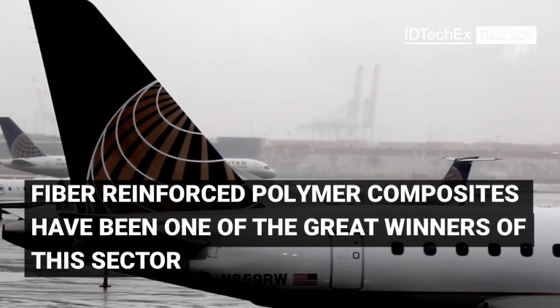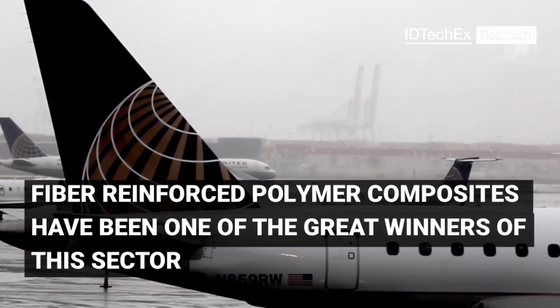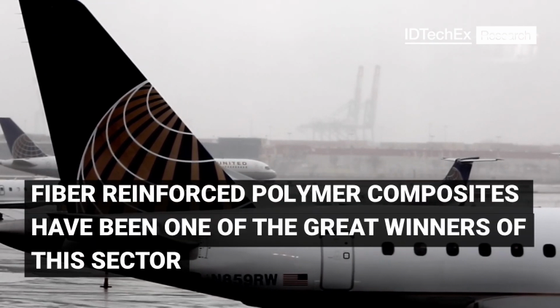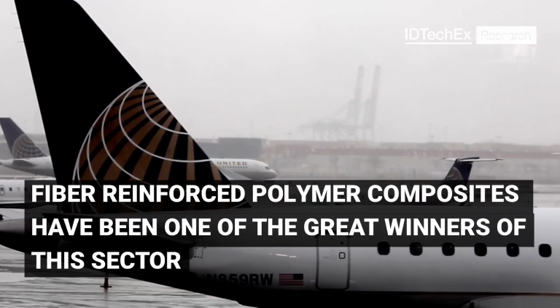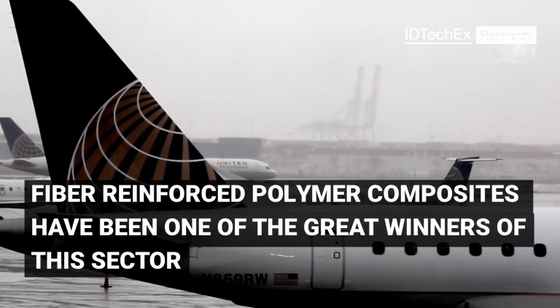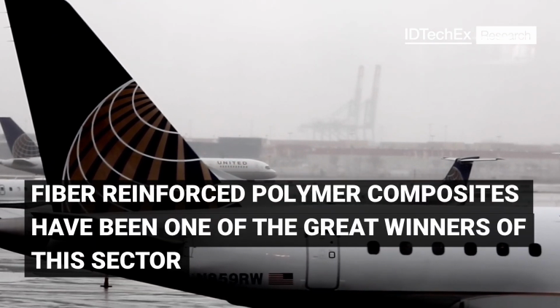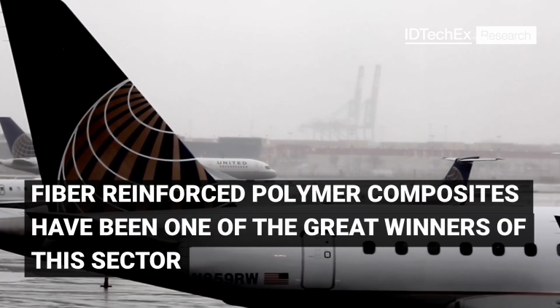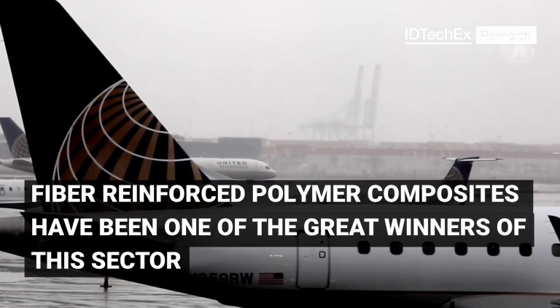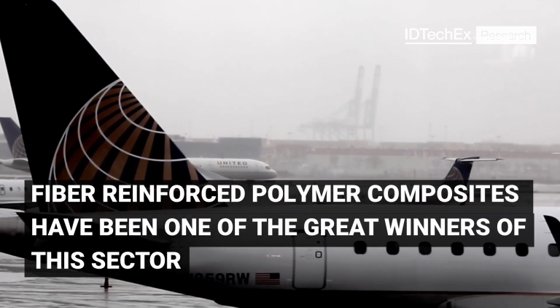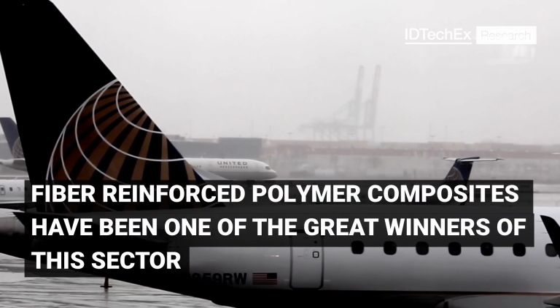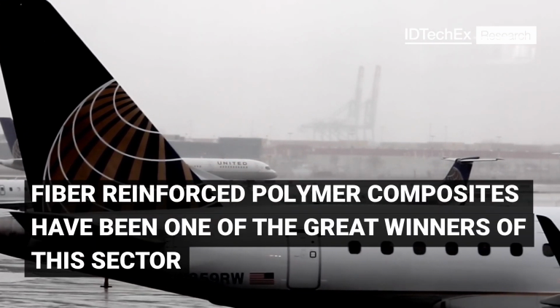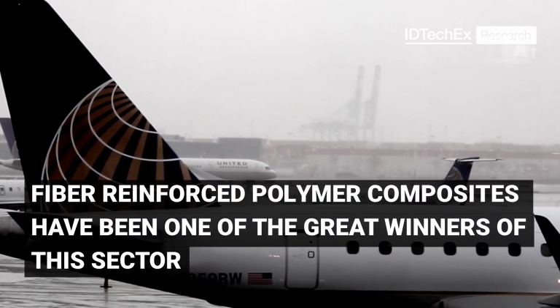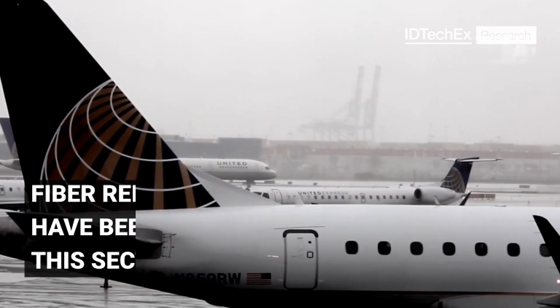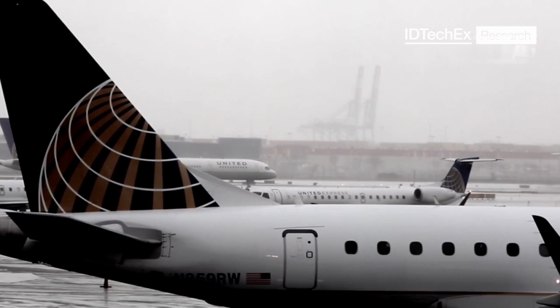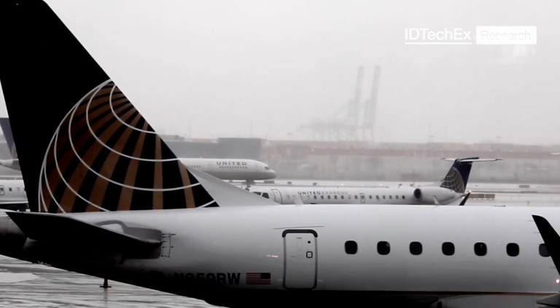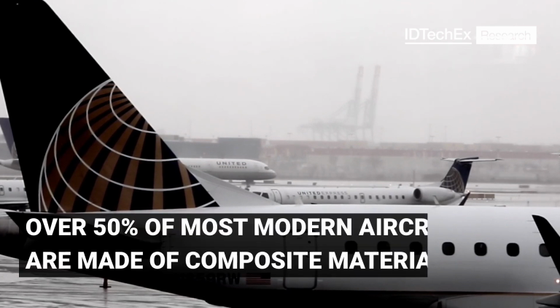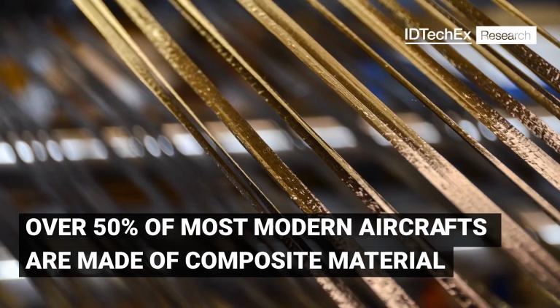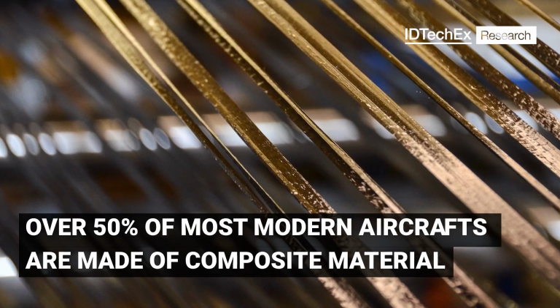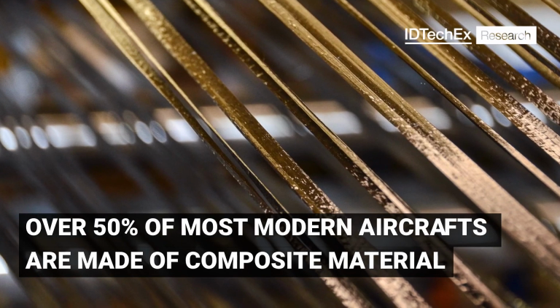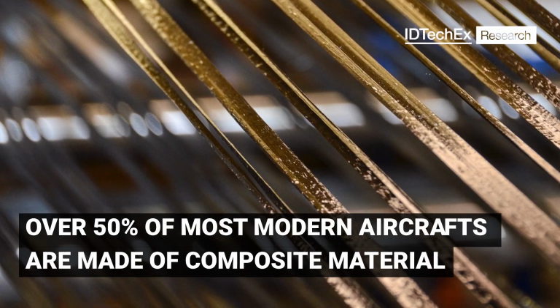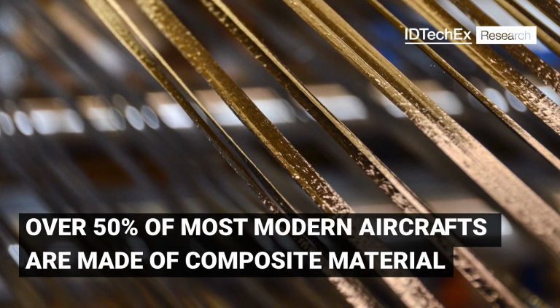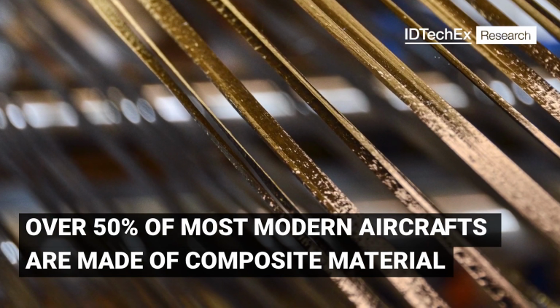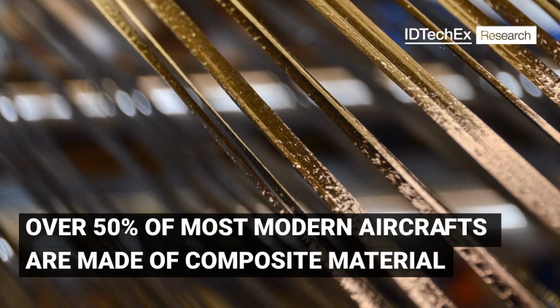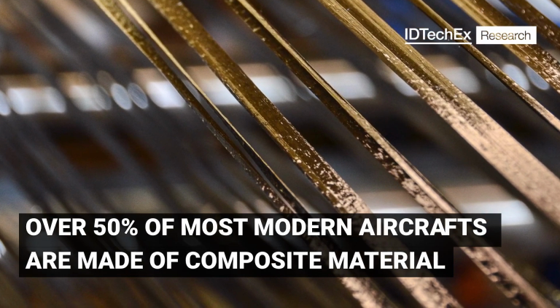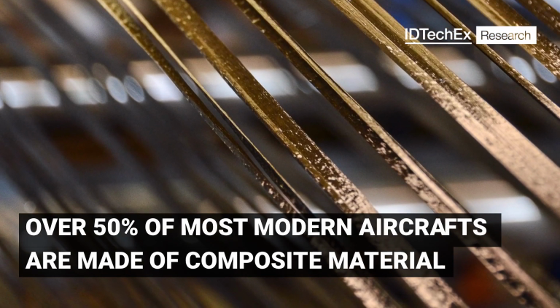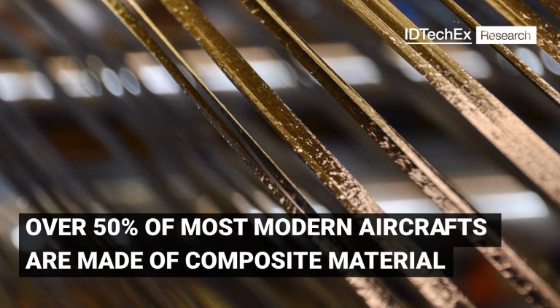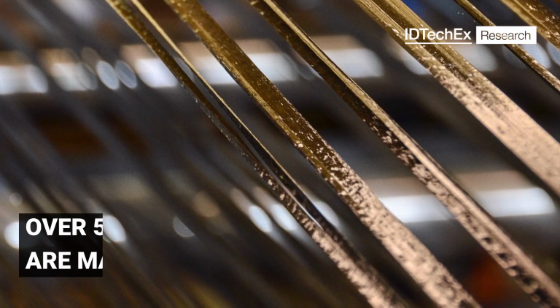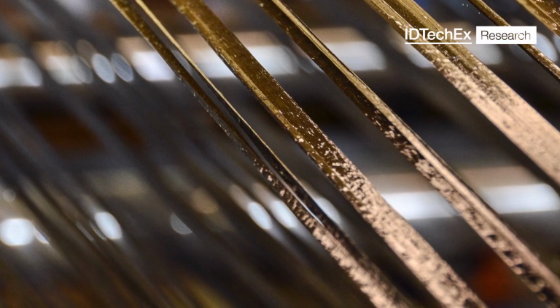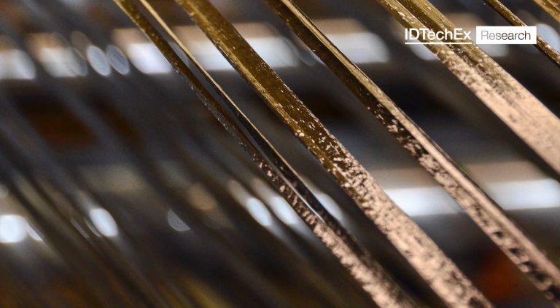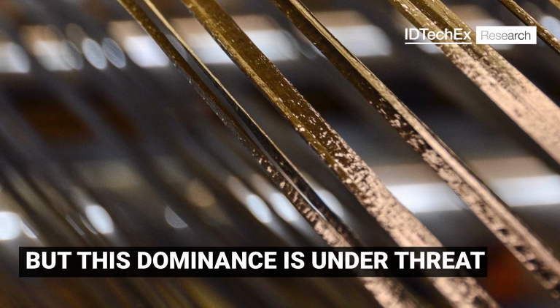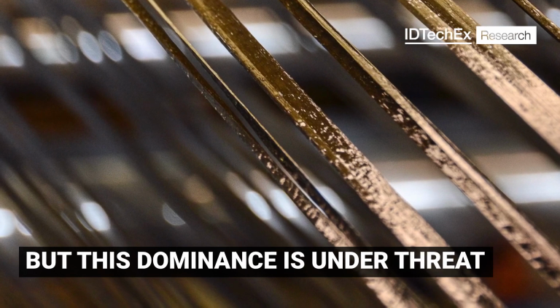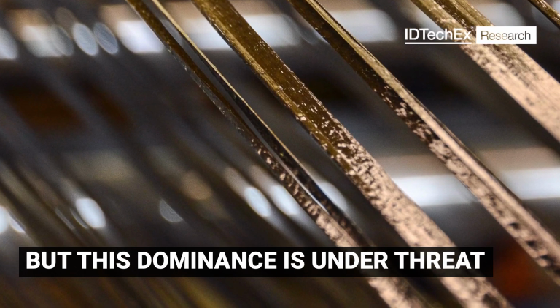Fibre-reinforced polymer composites have been one of the great winners of this sector. Over 50% of most modern aircraft are made of composite material, but this dominance is under threat.